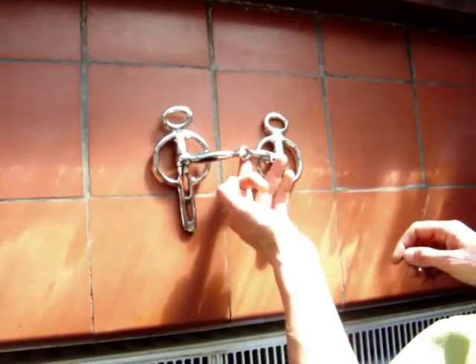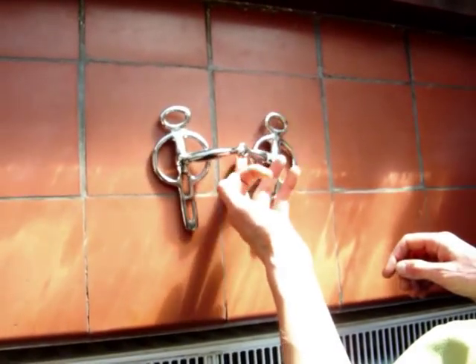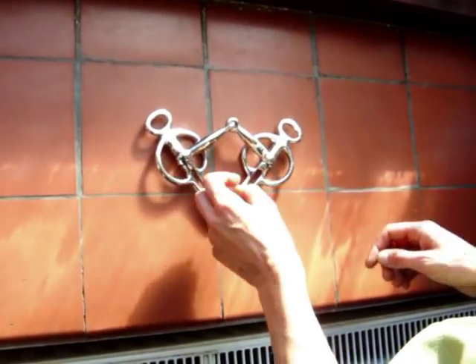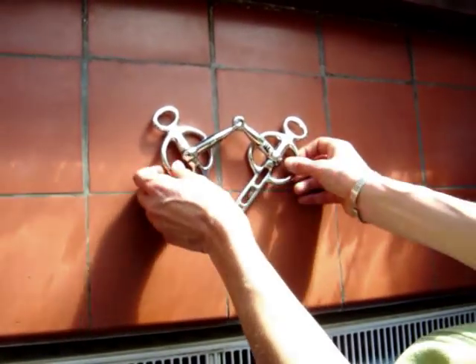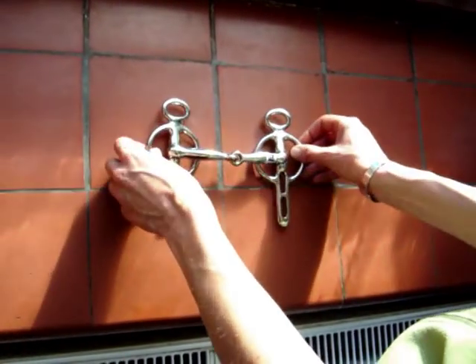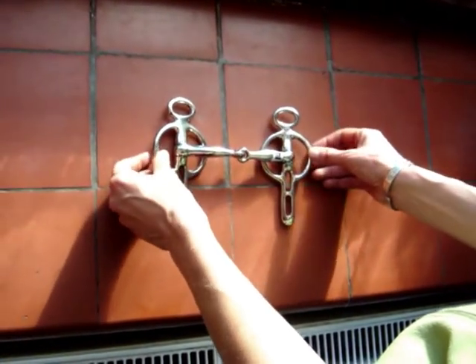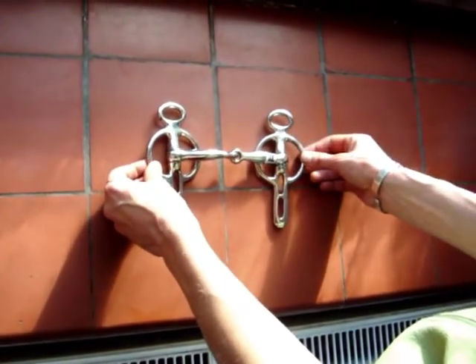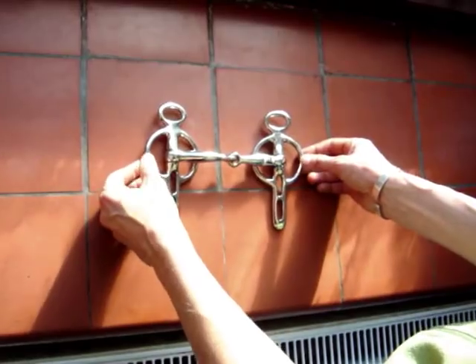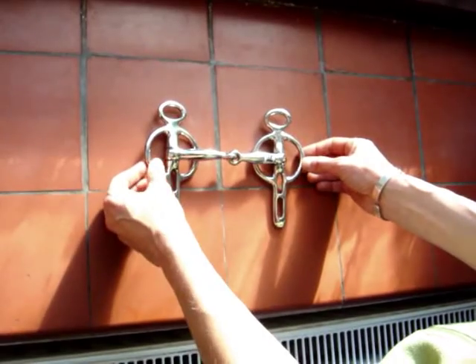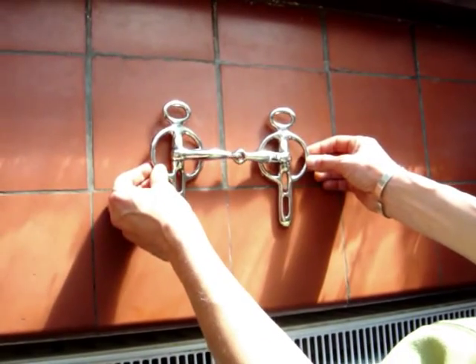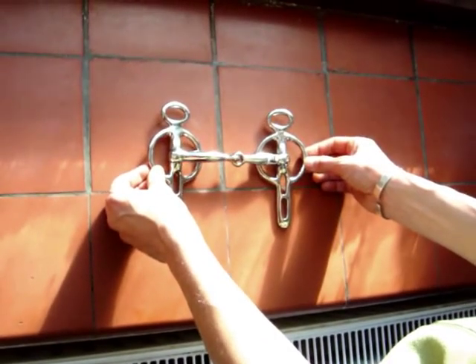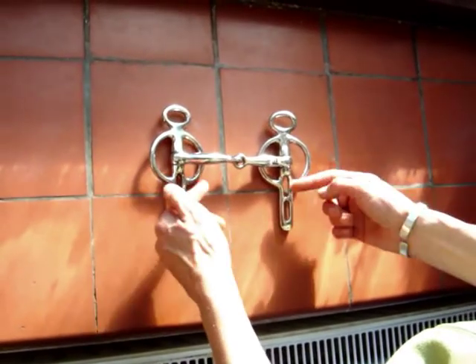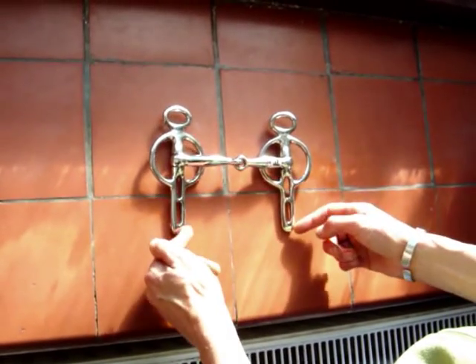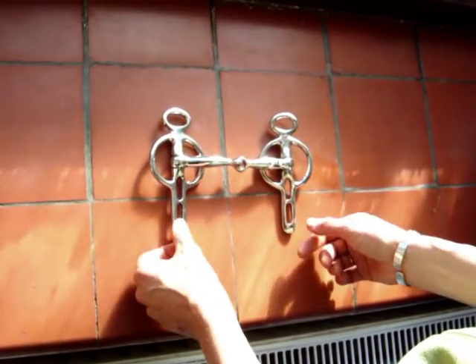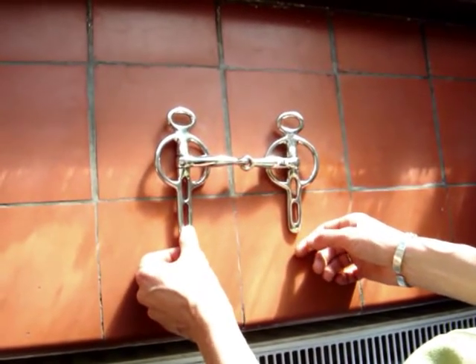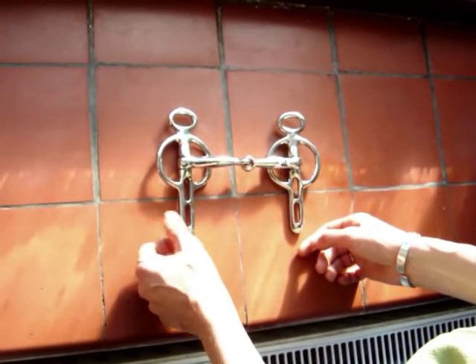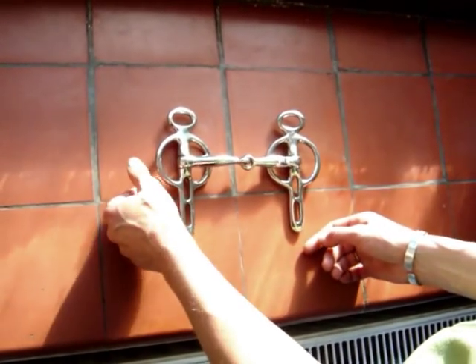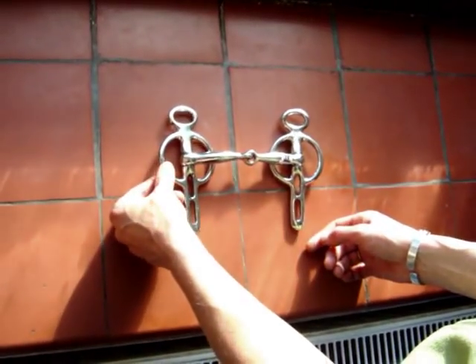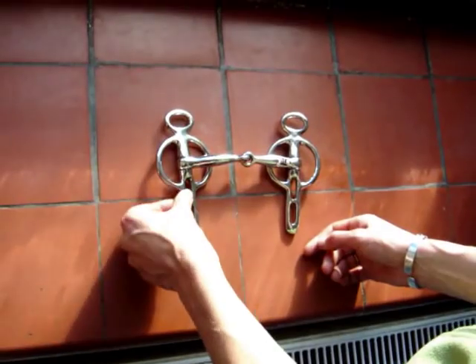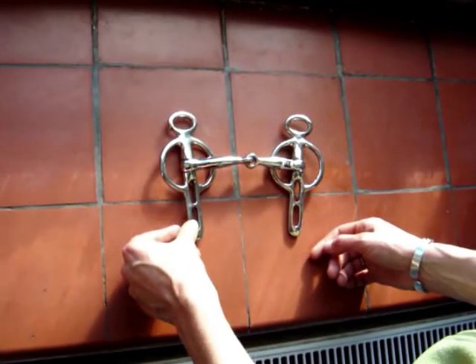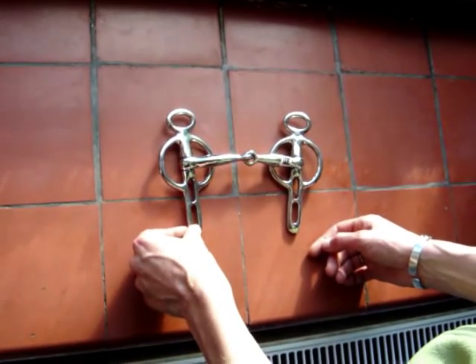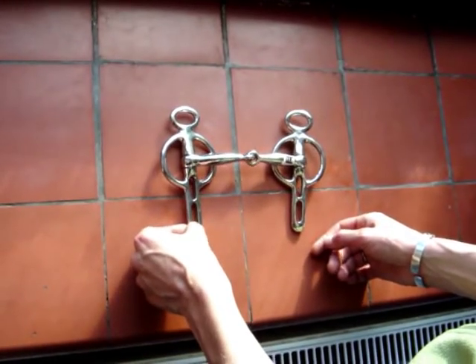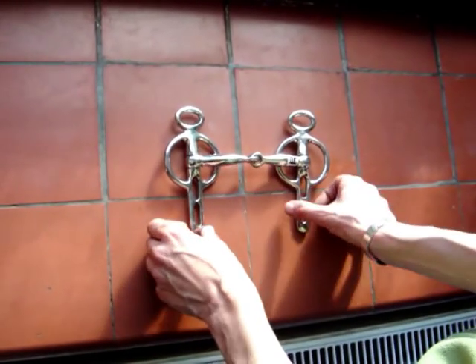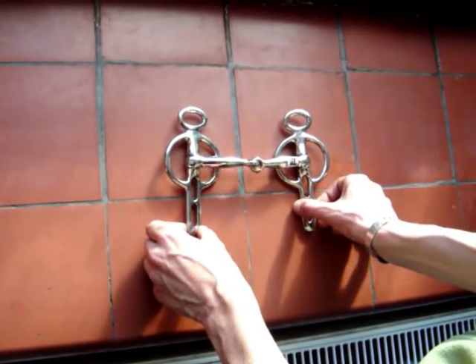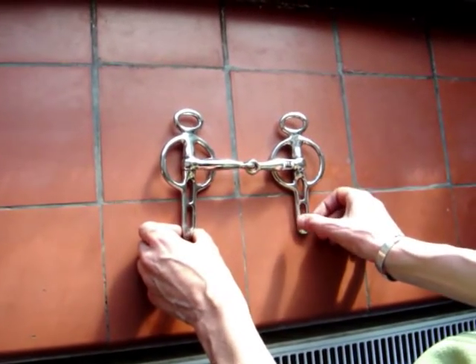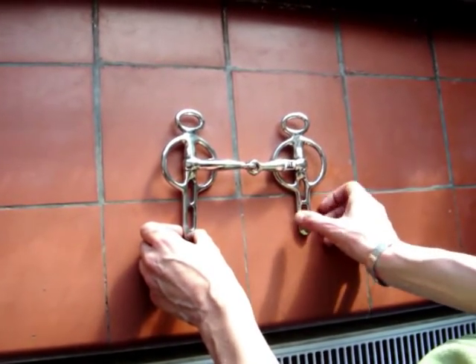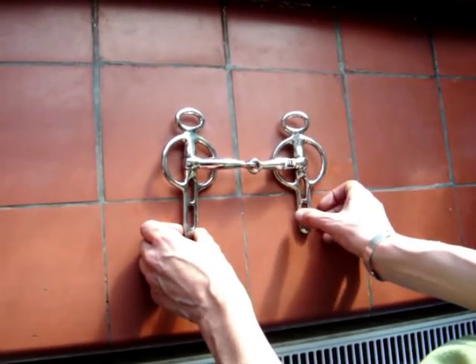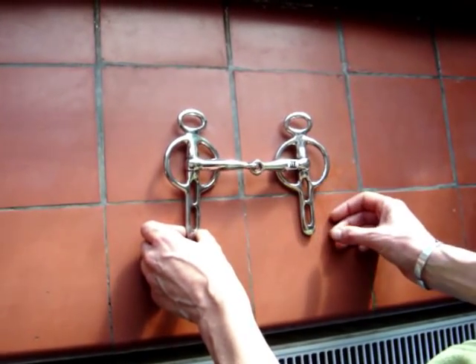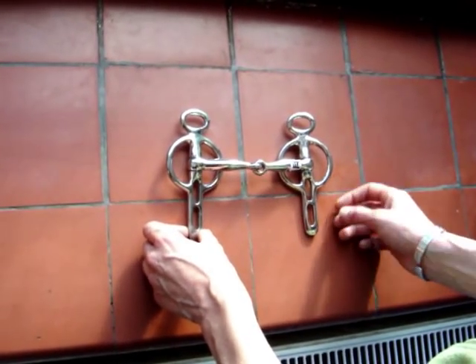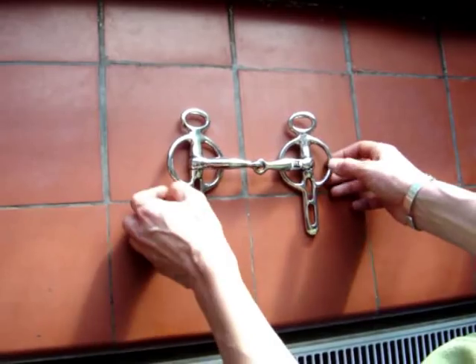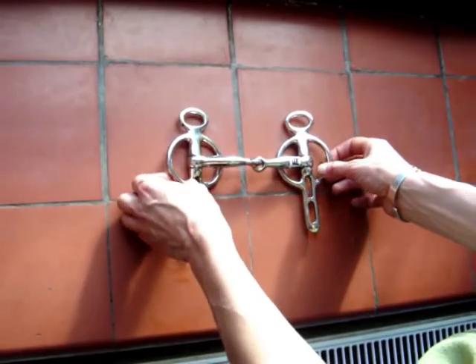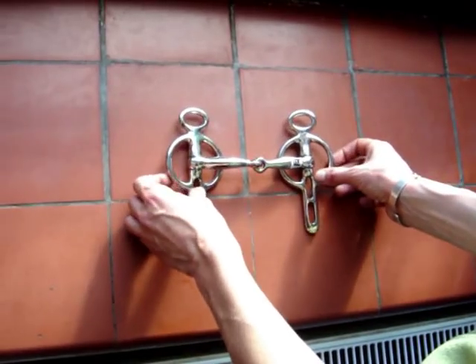The jointed Liverpool has a joint in the mouthpiece, as you would with the snaffle, with the nutcracker action on the tongue. Some horses prefer a jointed bit to a straight bar, but with the Liverpool you have two variations of leverage, so this is stronger than the snaffle bit.